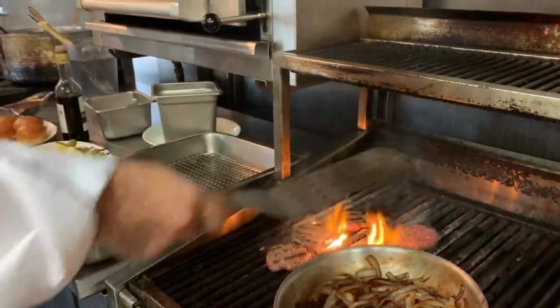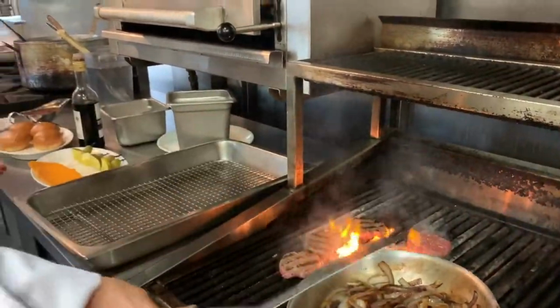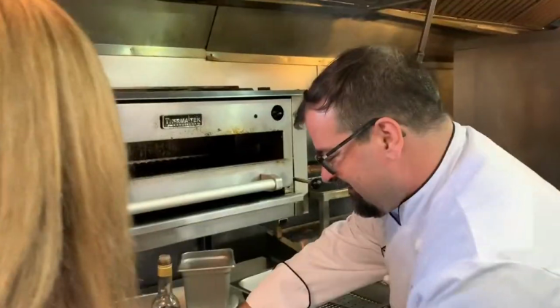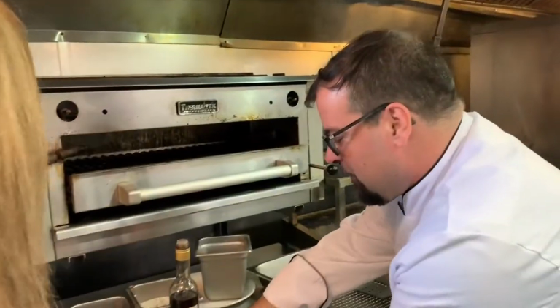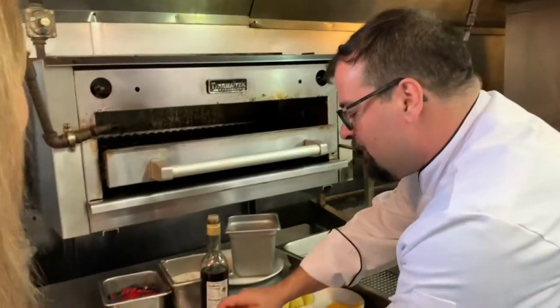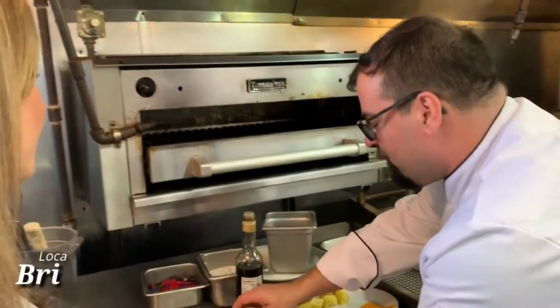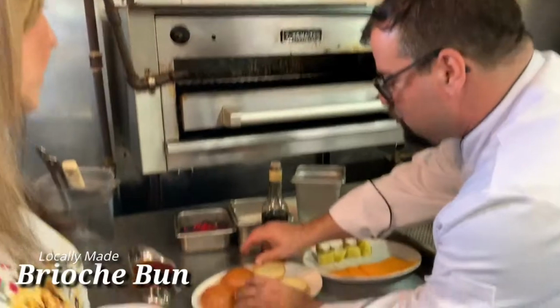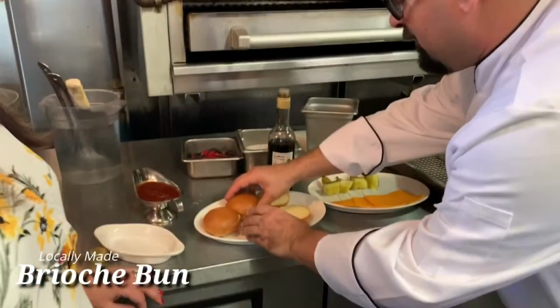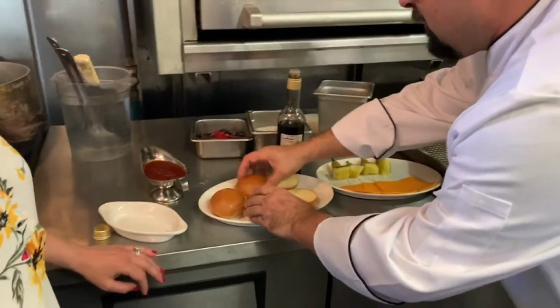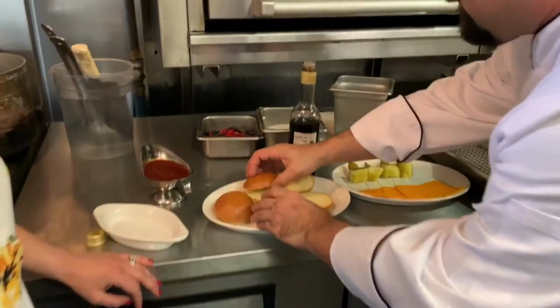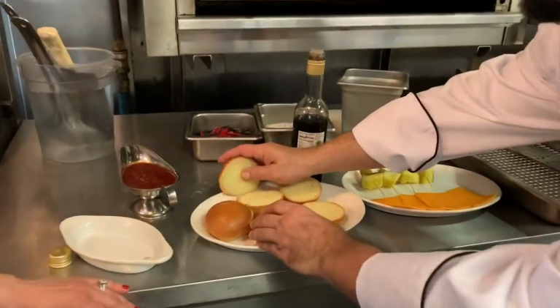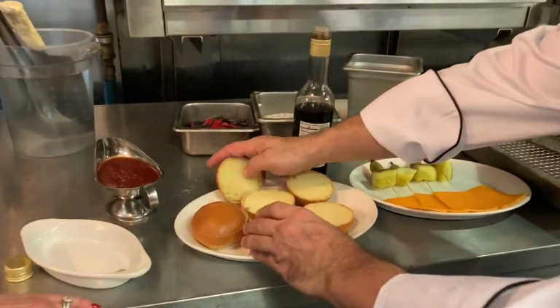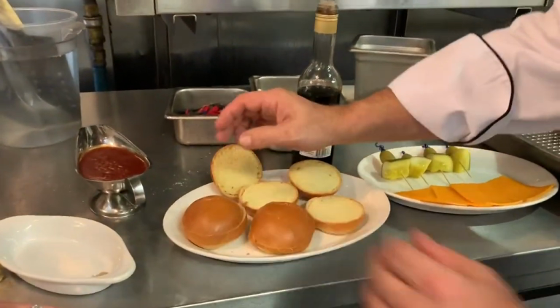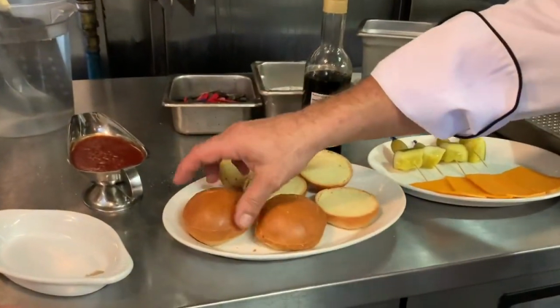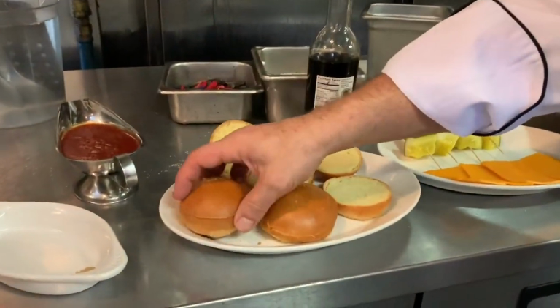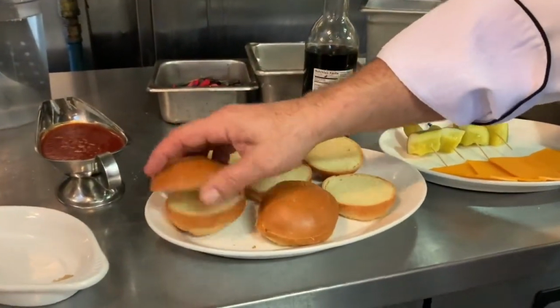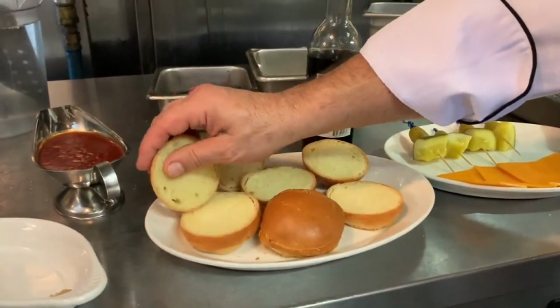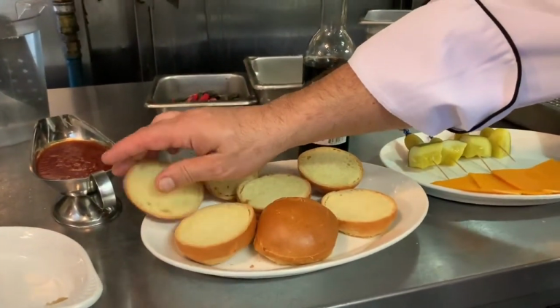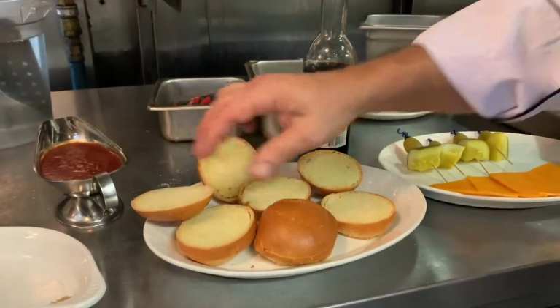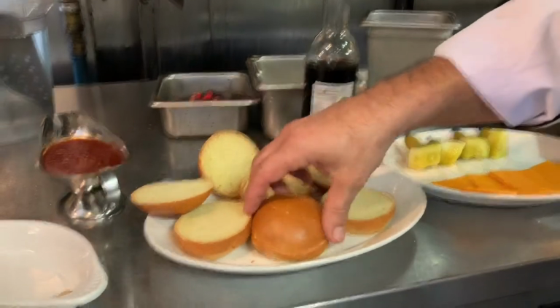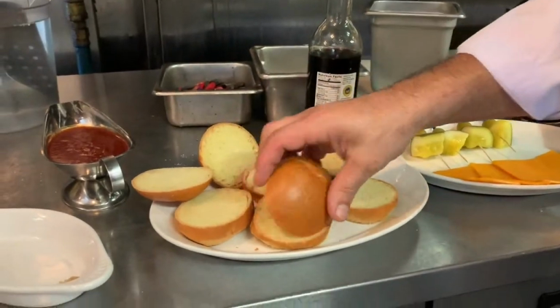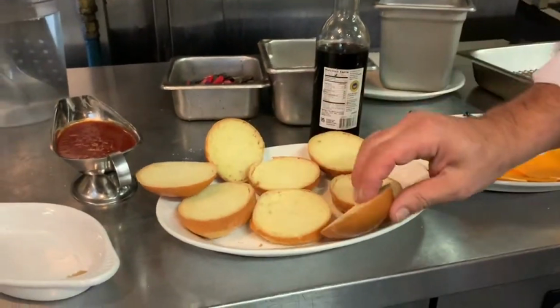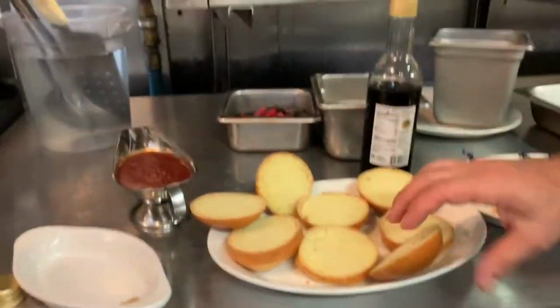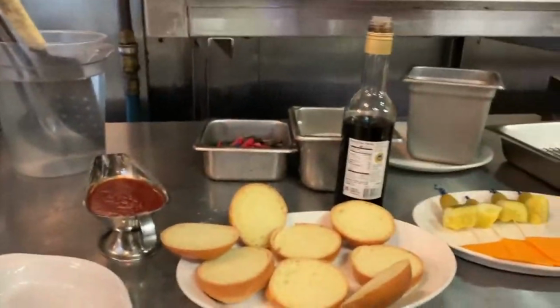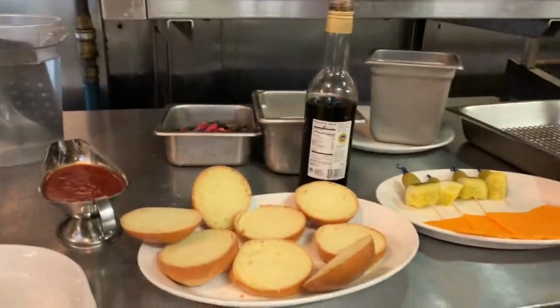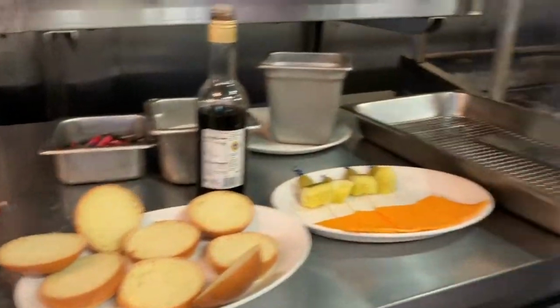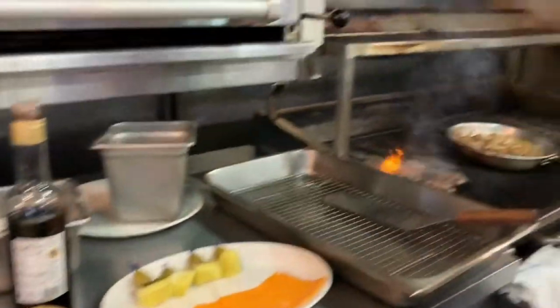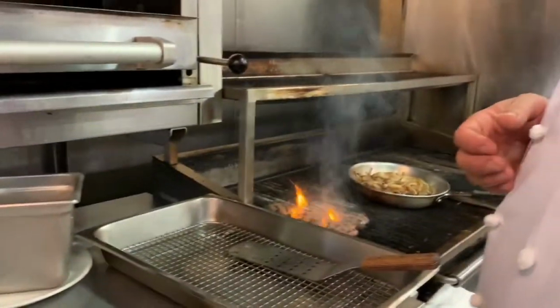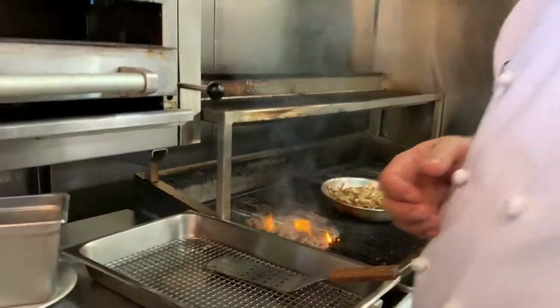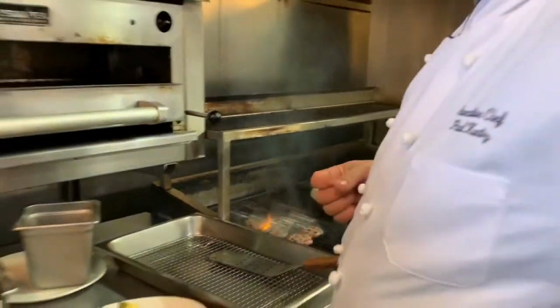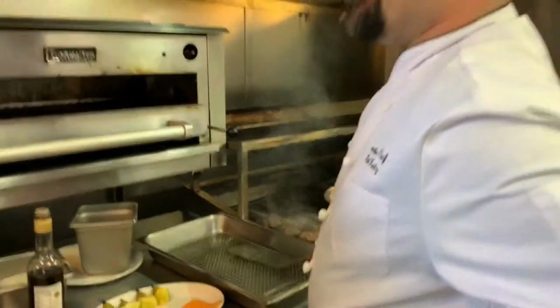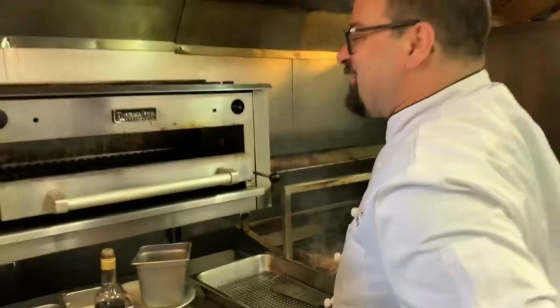What kind of buns do you use? This is a brioche bun. These are made in Amsterdam, New York — made locally, so there's a local product. And we use lots of butter. We like butter here. Butter and sugar is good.